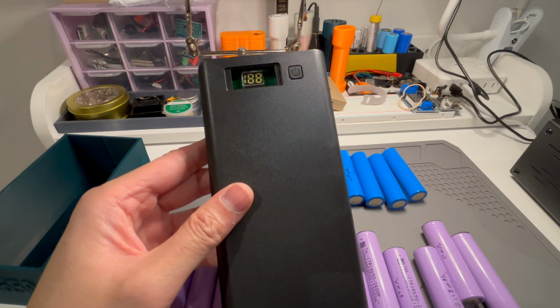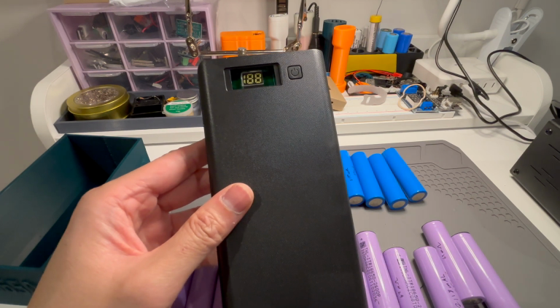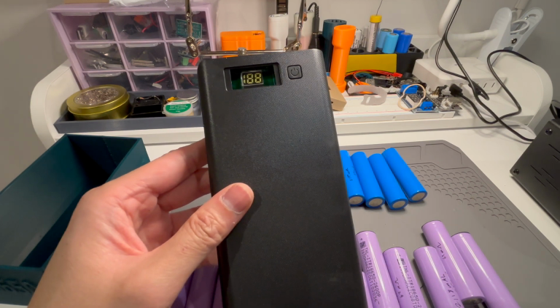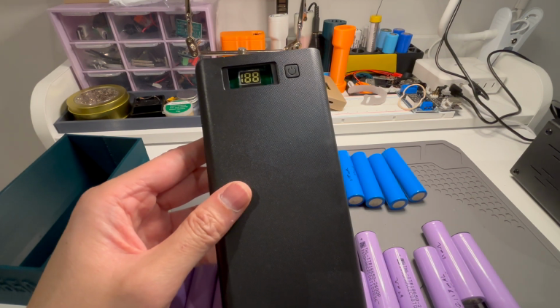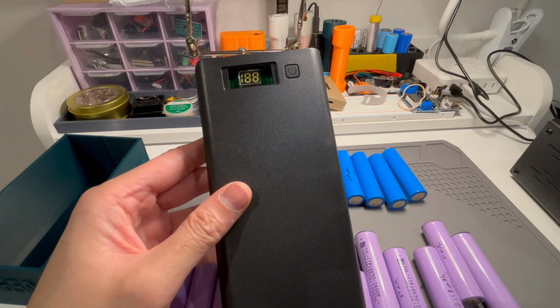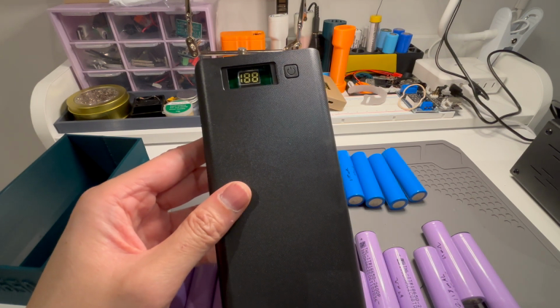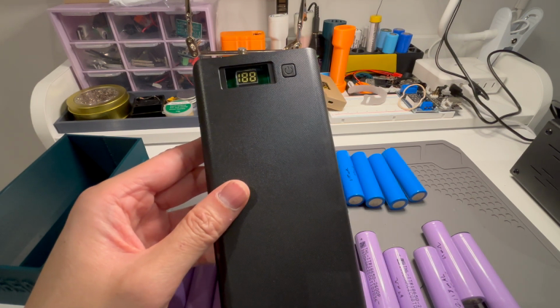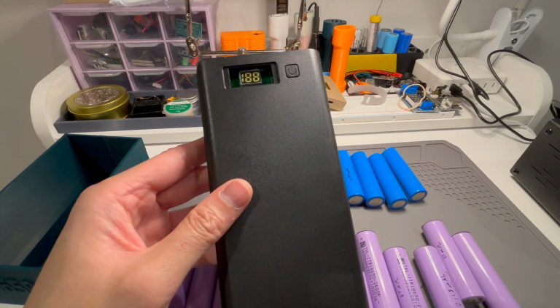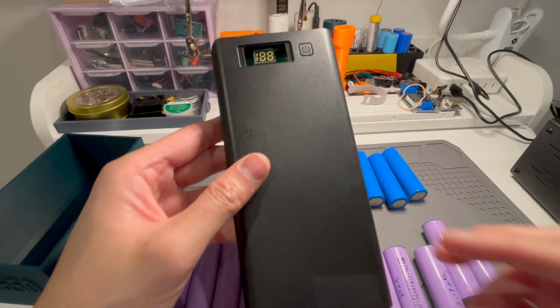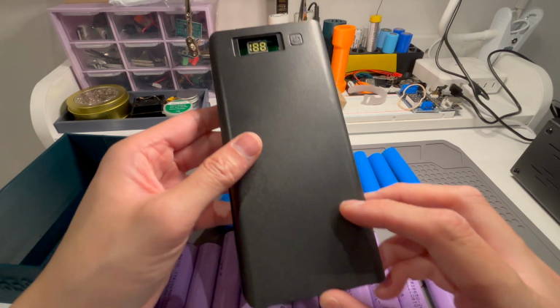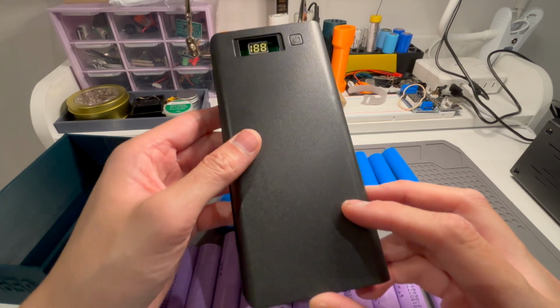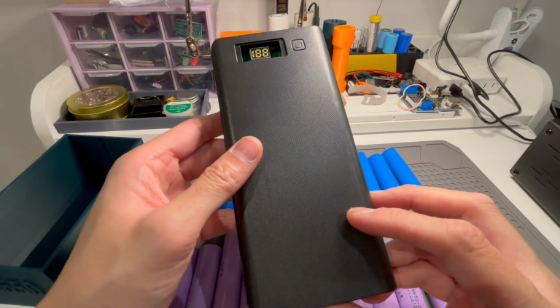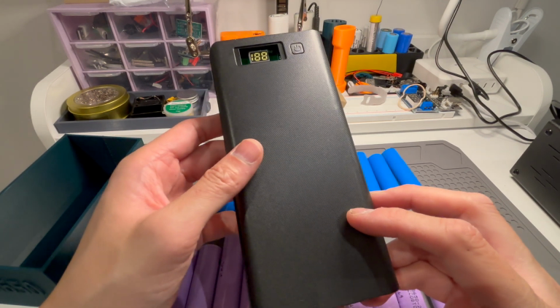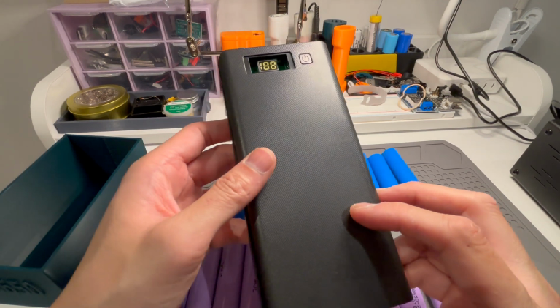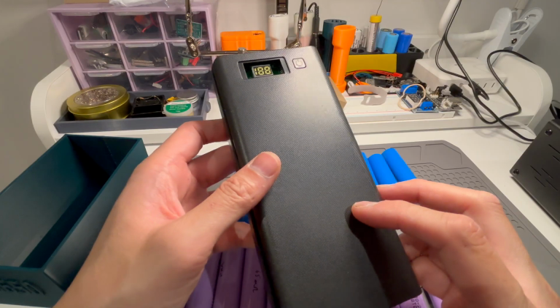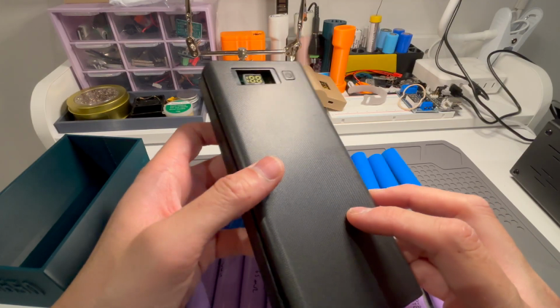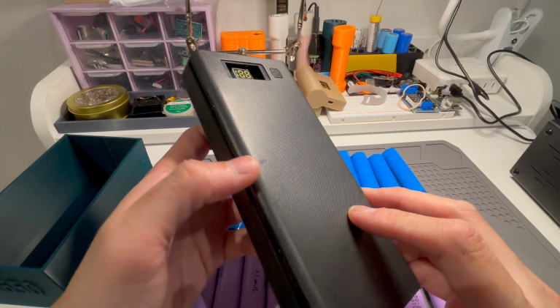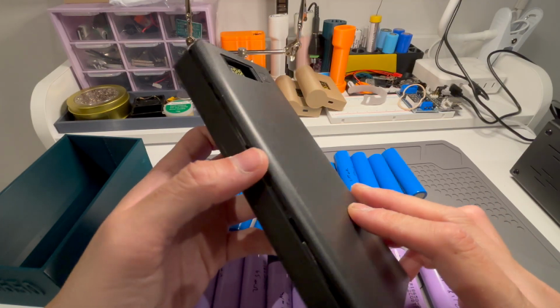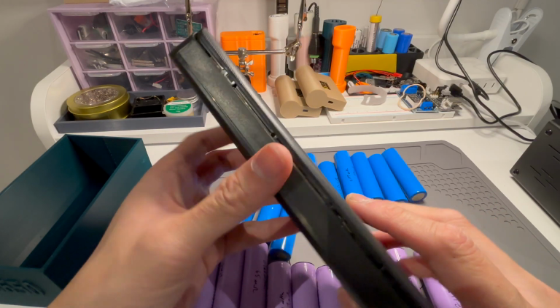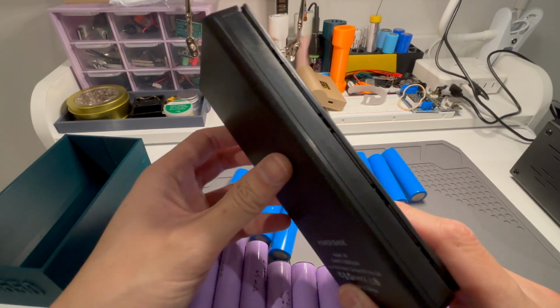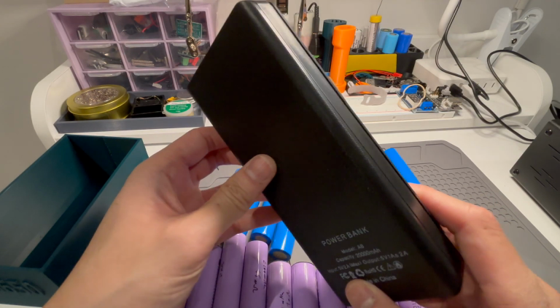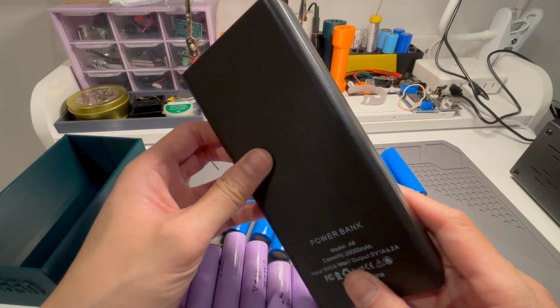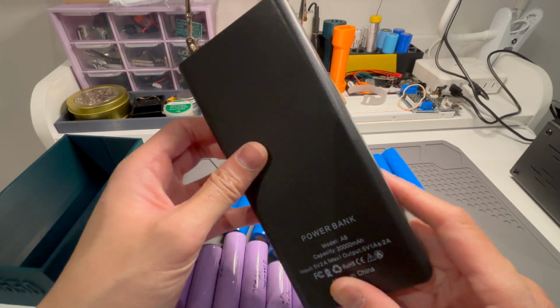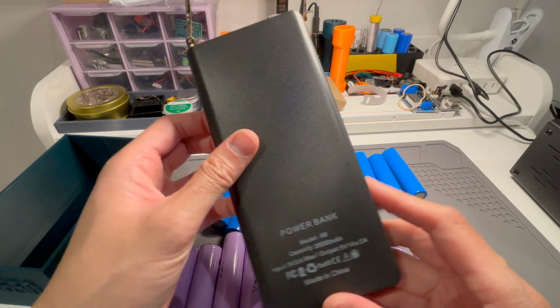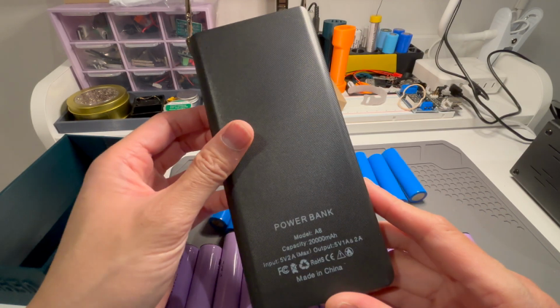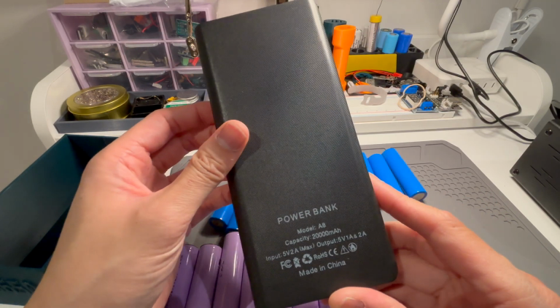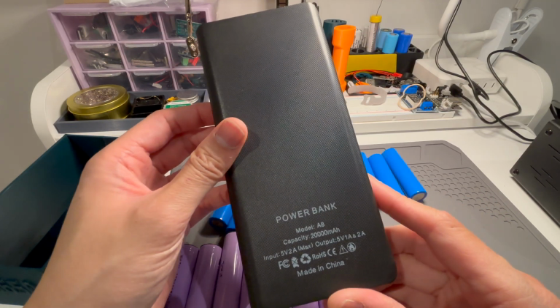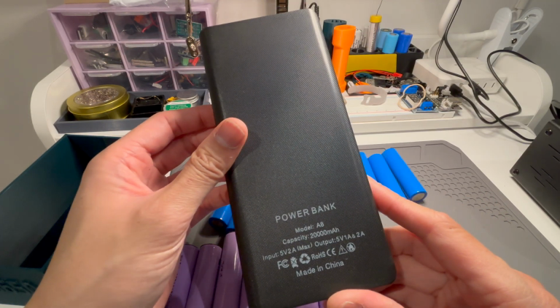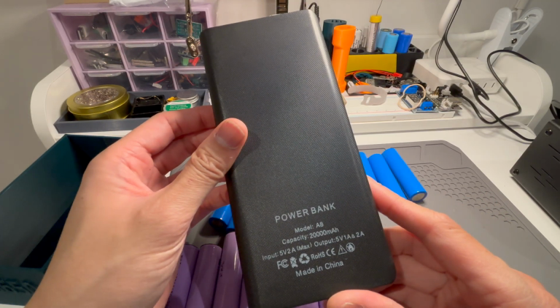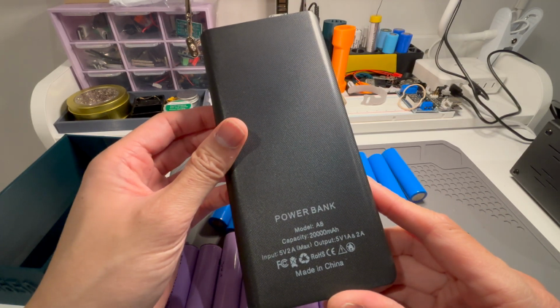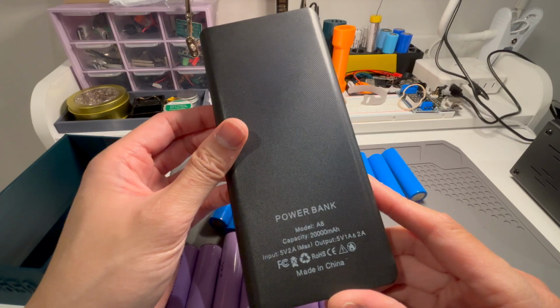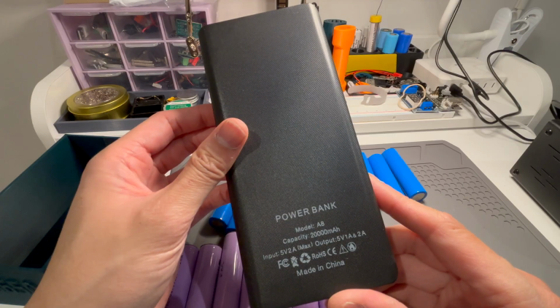Hello, welcome back to another video. Today I'm going to show you this DIY power bank that I picked up from Temu.